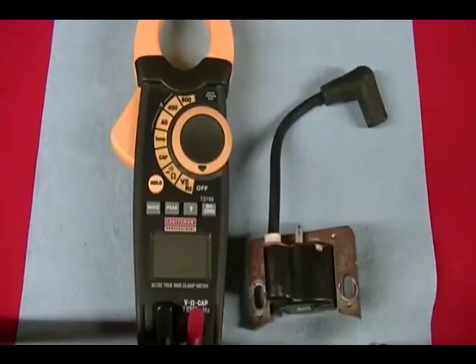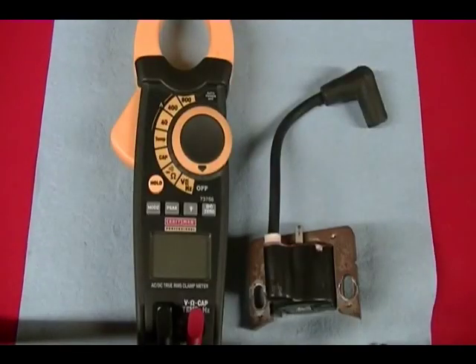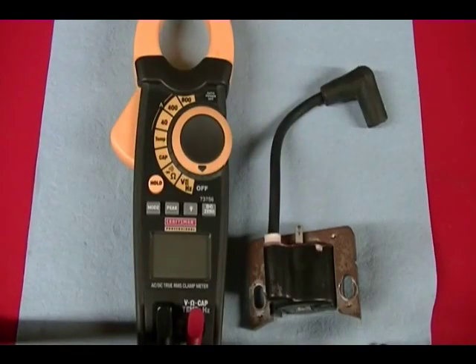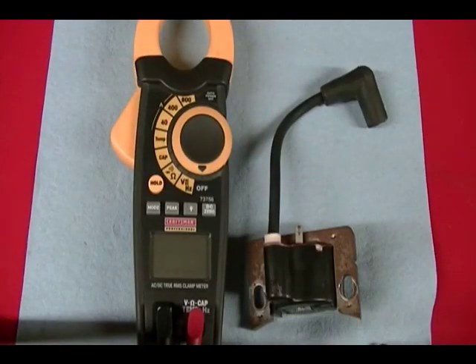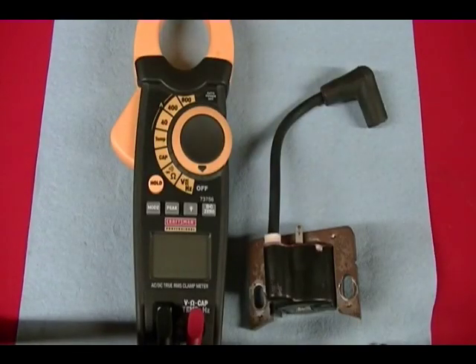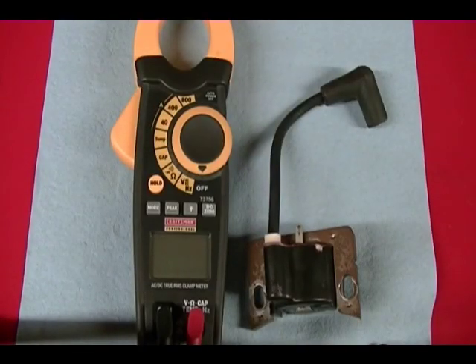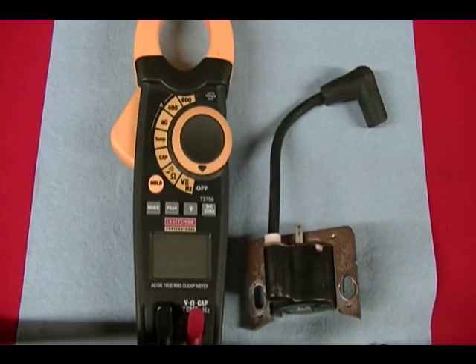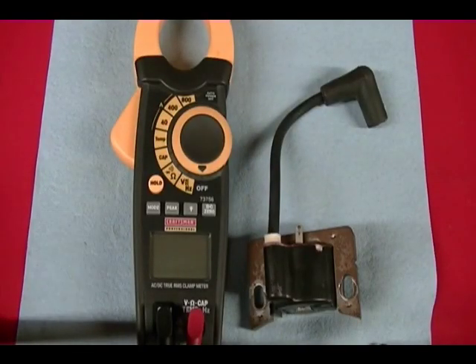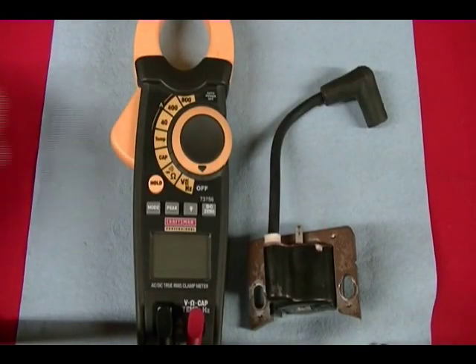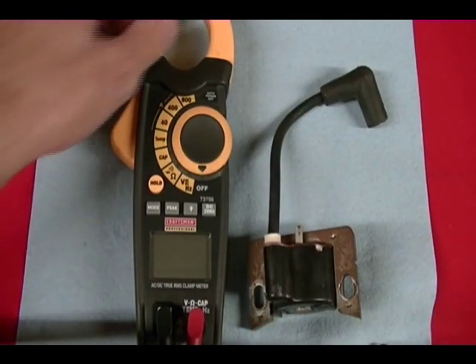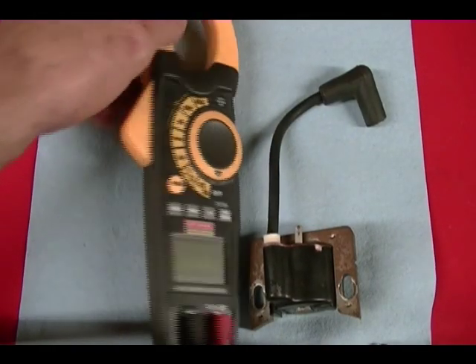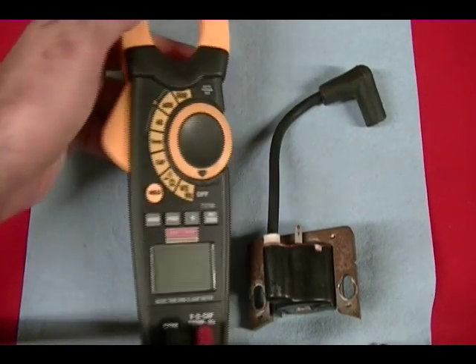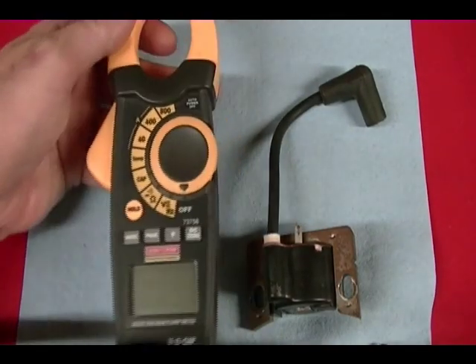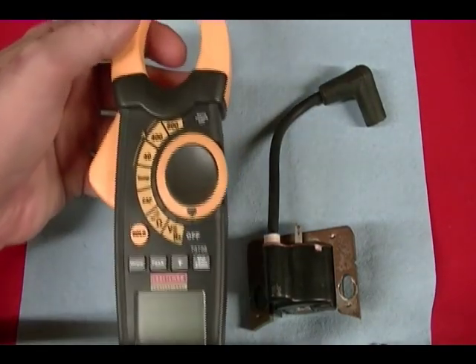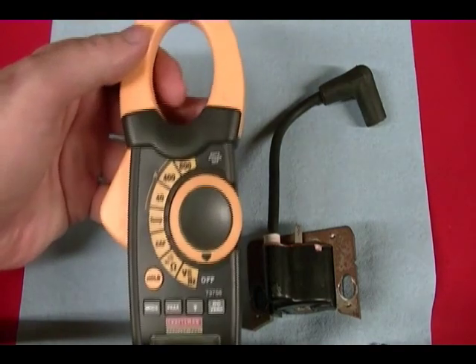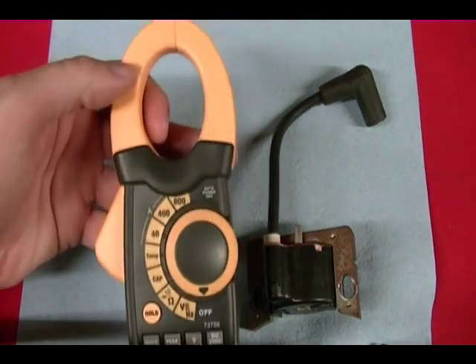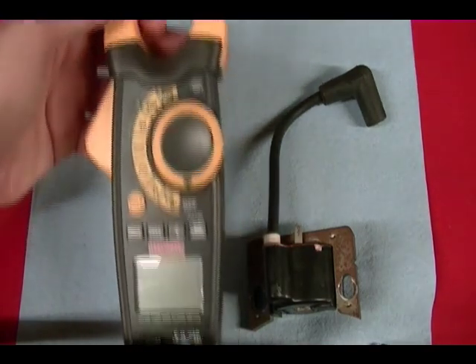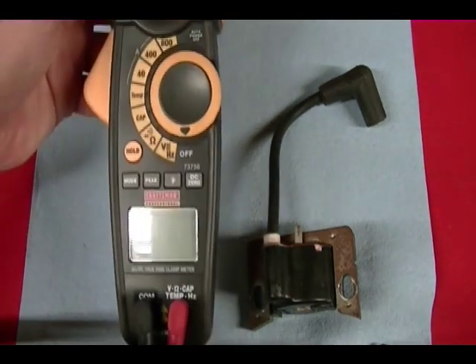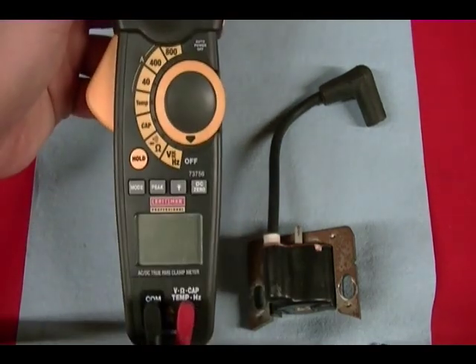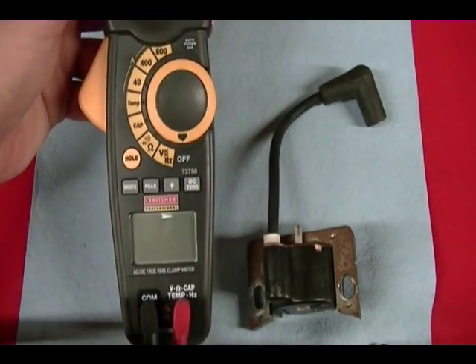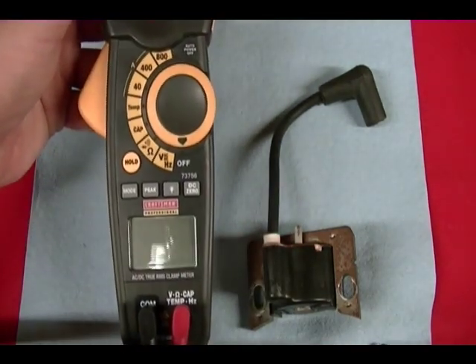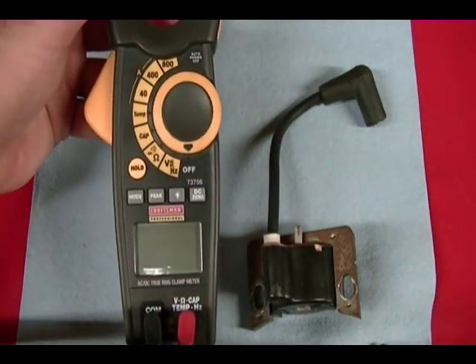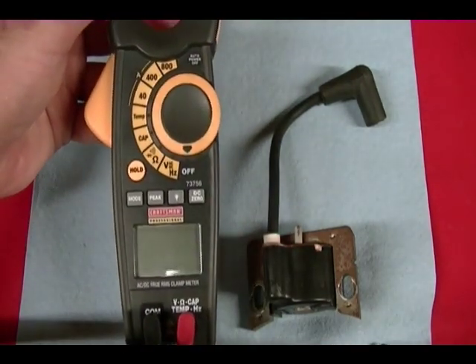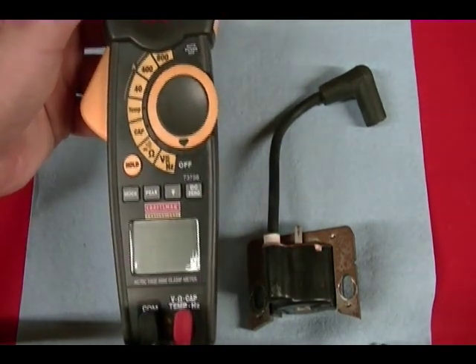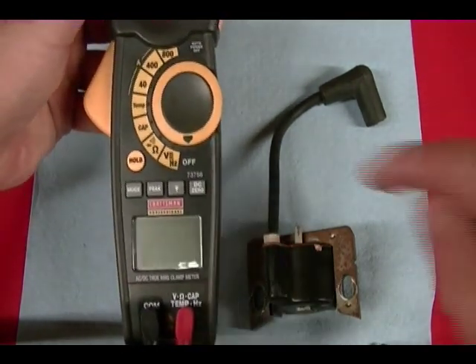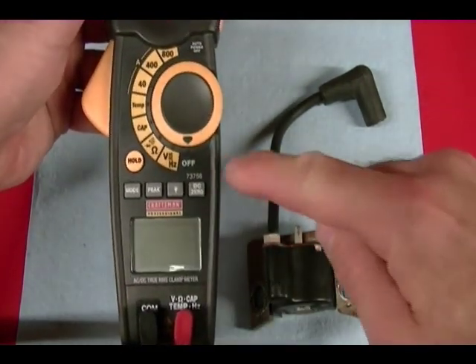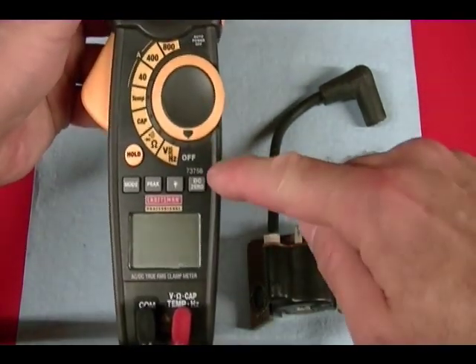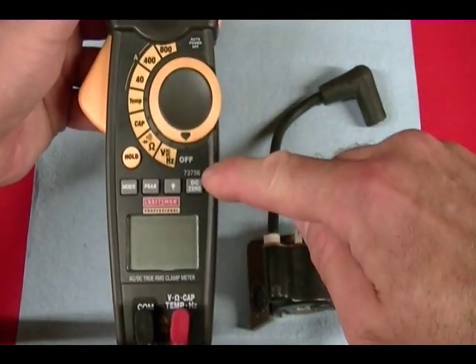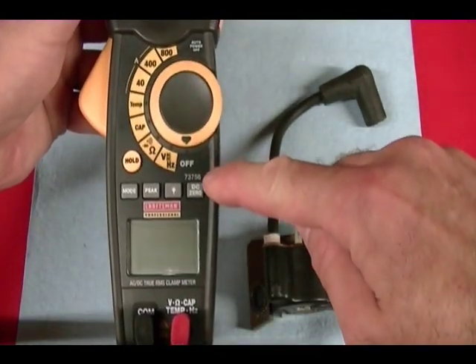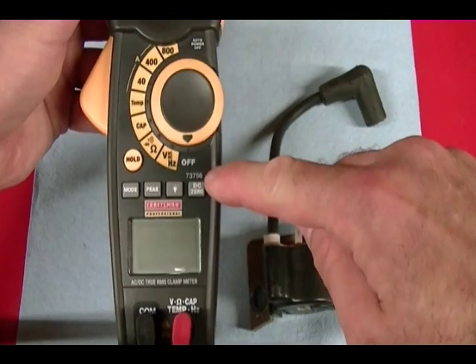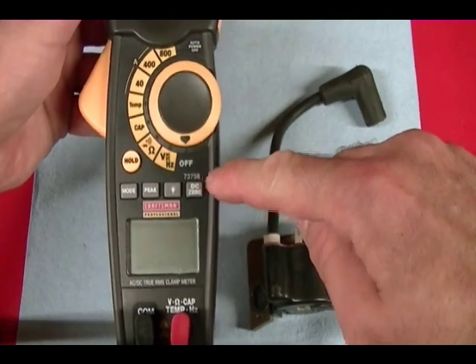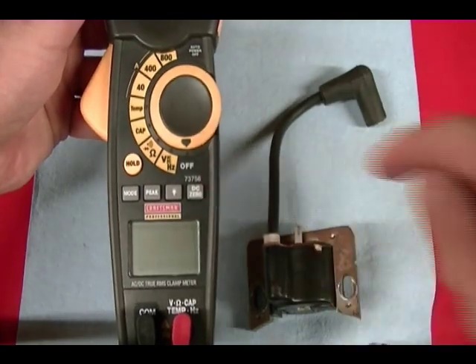To measure the resistance of the primary and secondary circuit I'll be using this Craftsman professional multimeter set to the ohm setting. I think the model number is 73756.